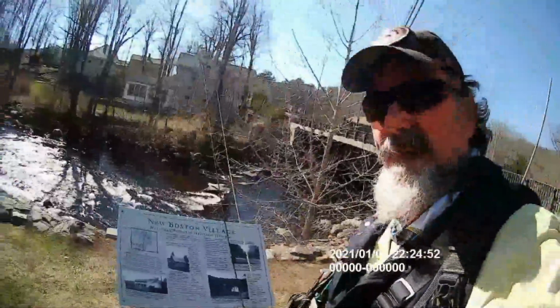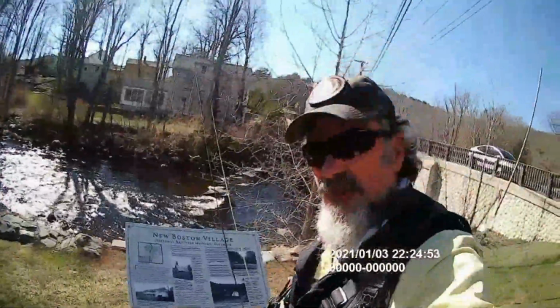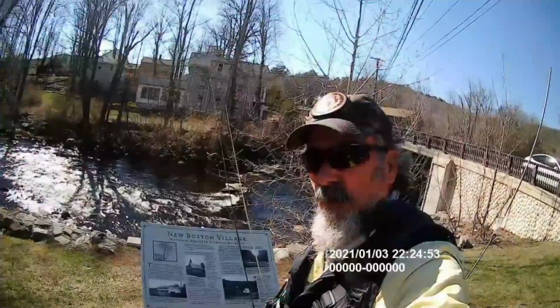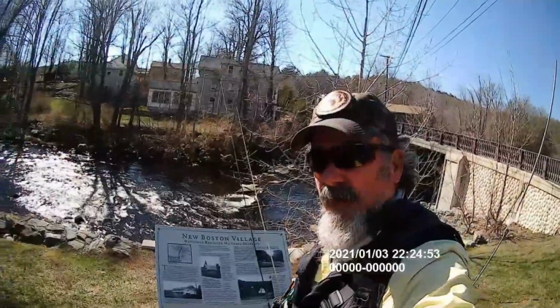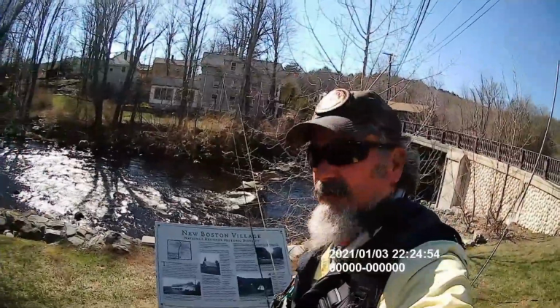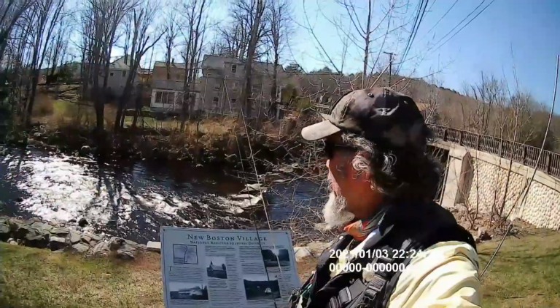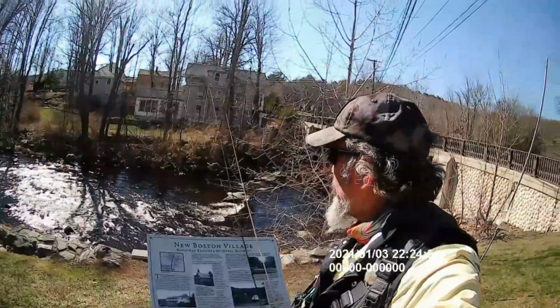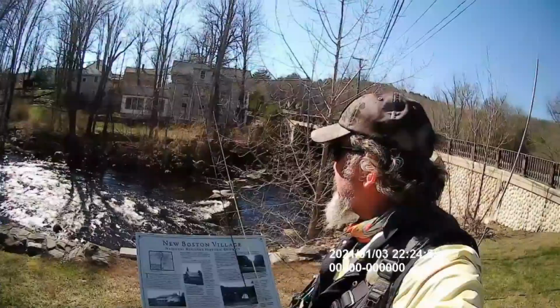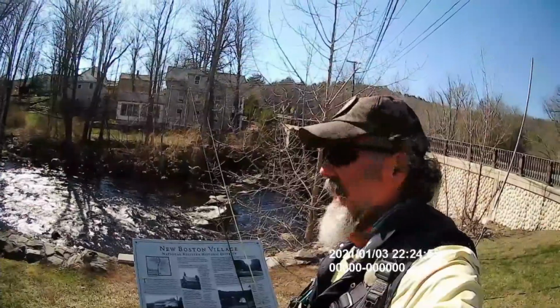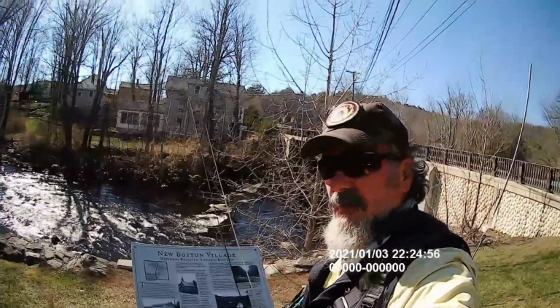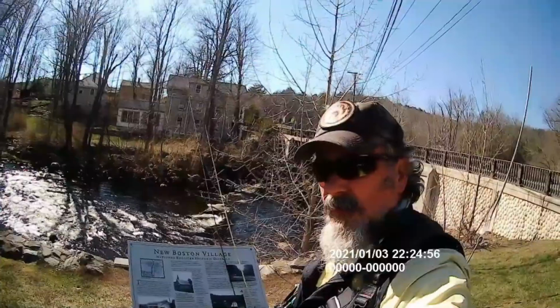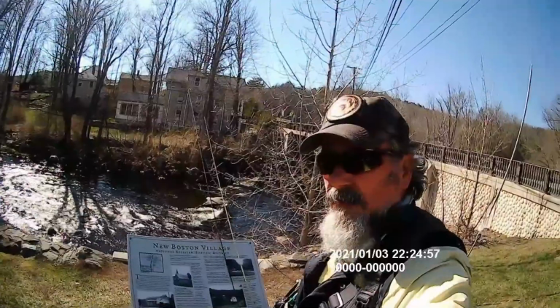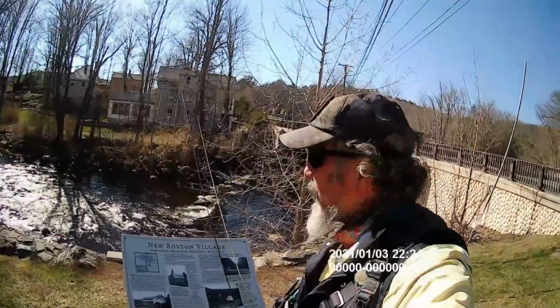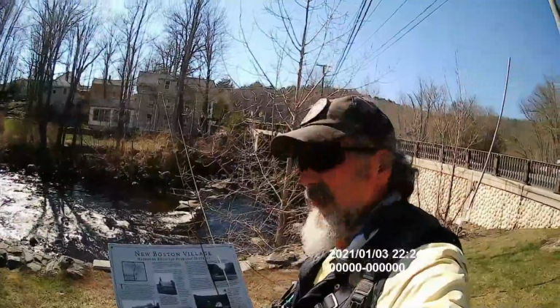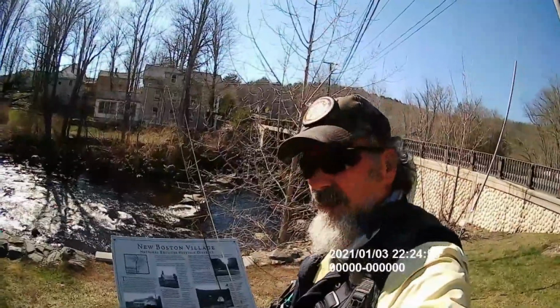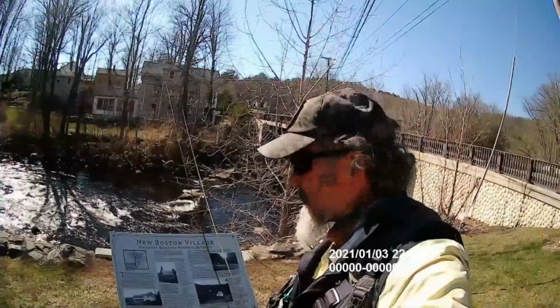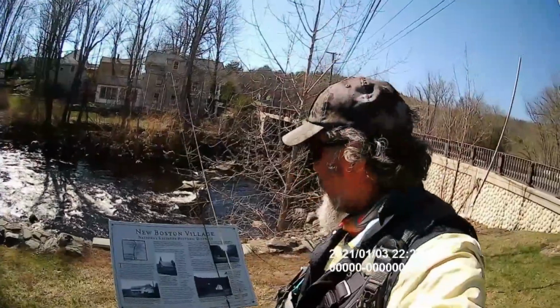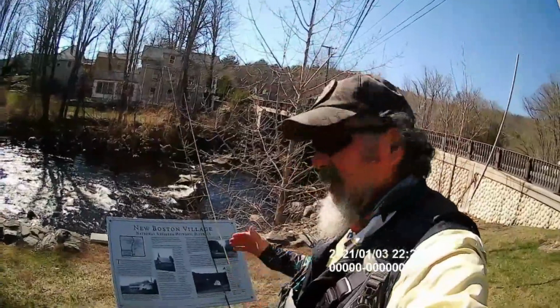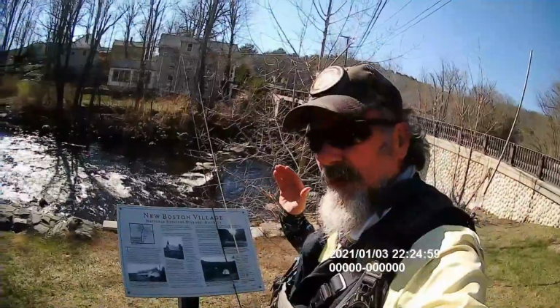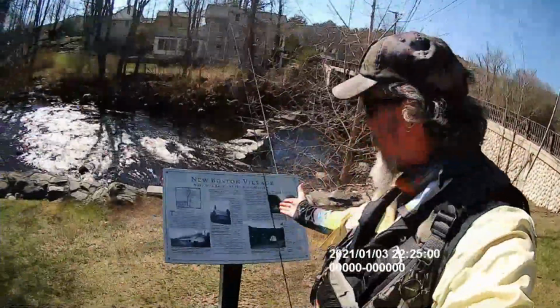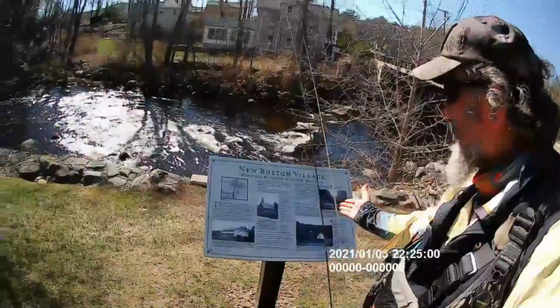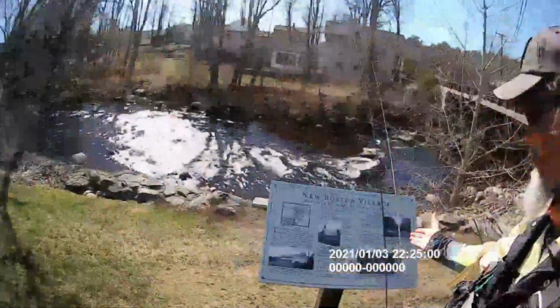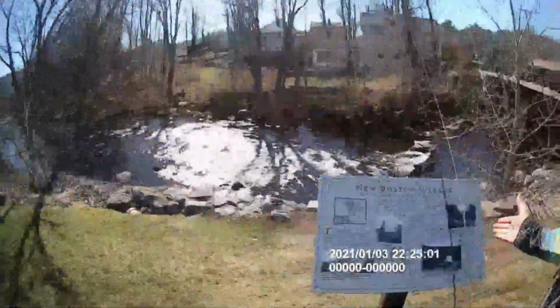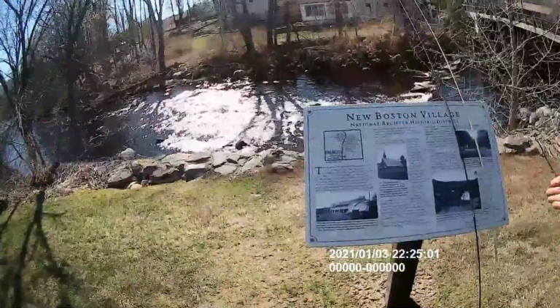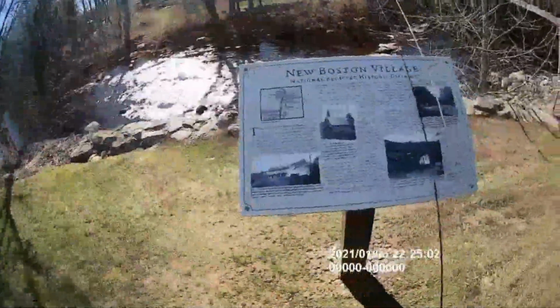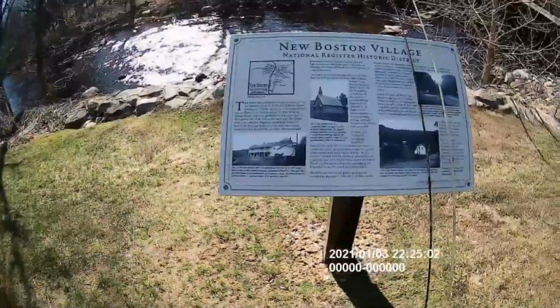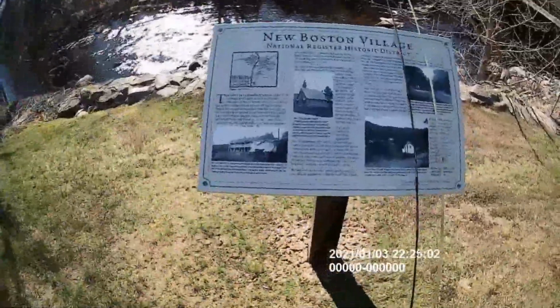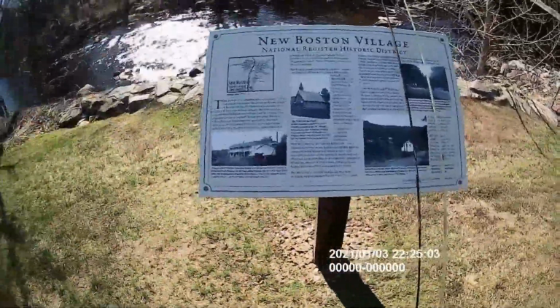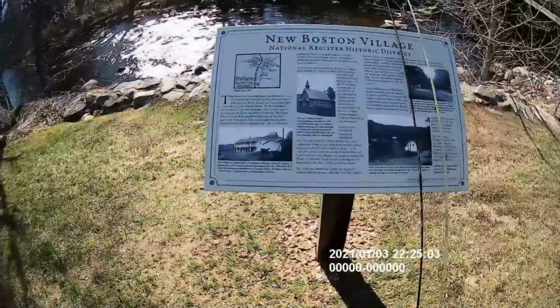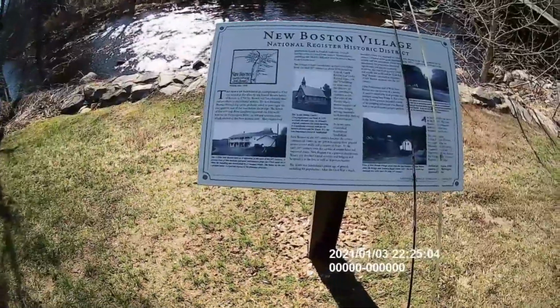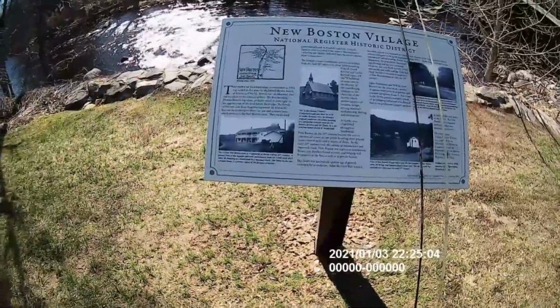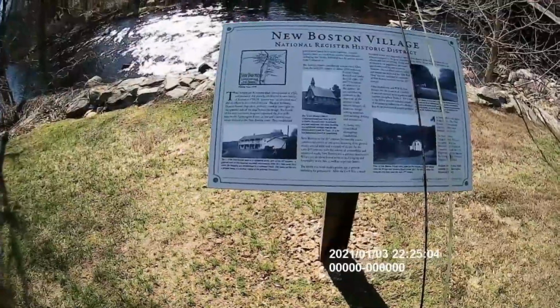Fishing Historic Places, New Boston, Mass. We've been here before on the Upper Farmington, but there's a new kiosk. Fishing Historic Places loves a kiosk.